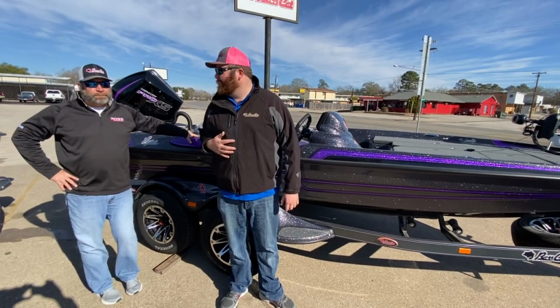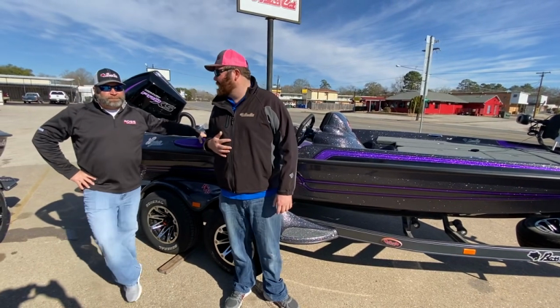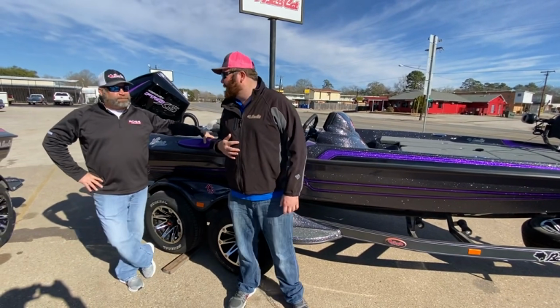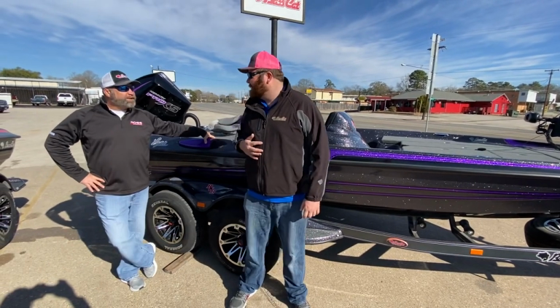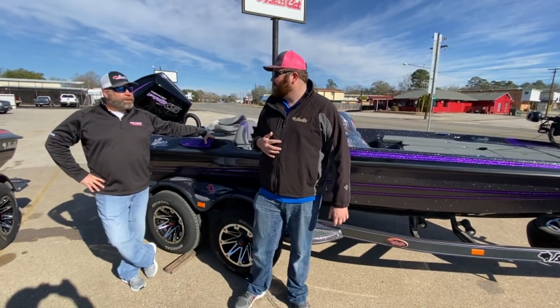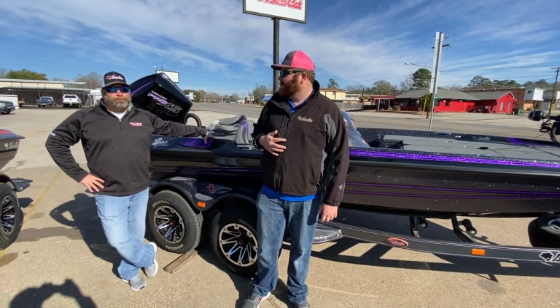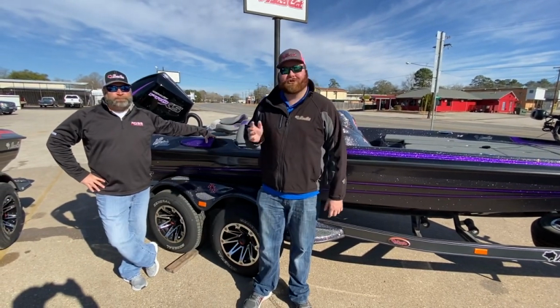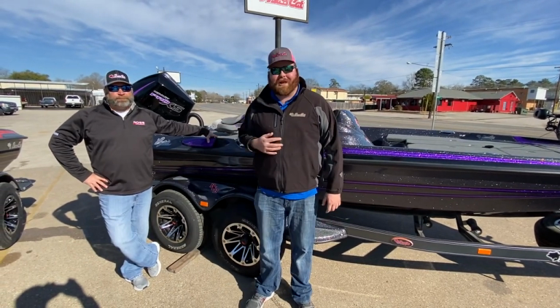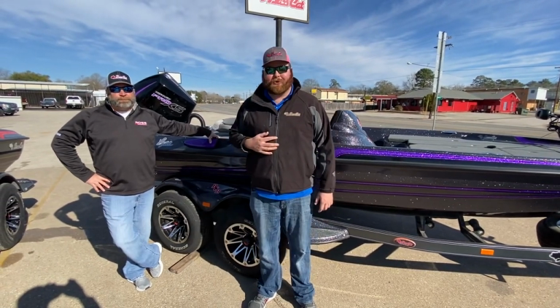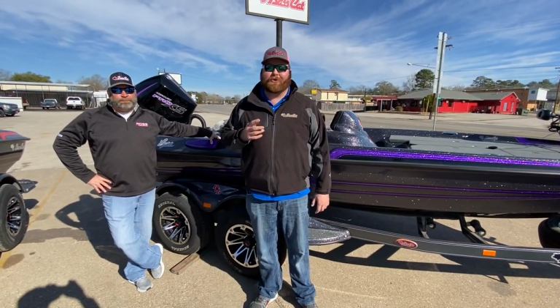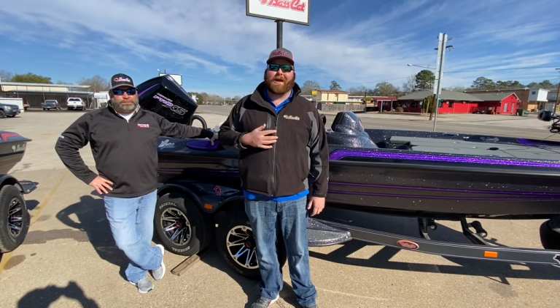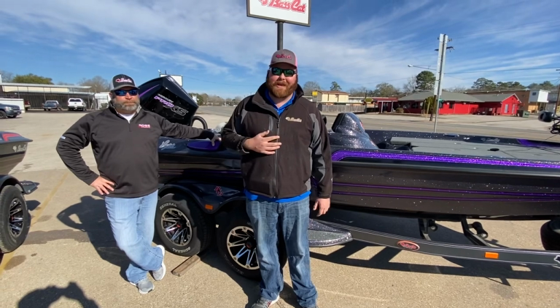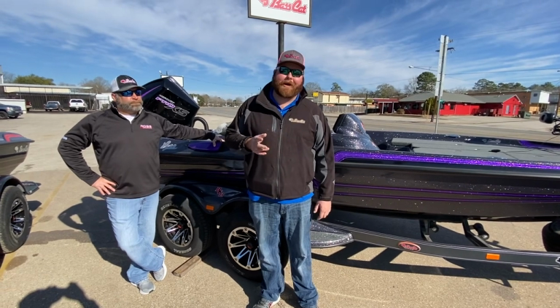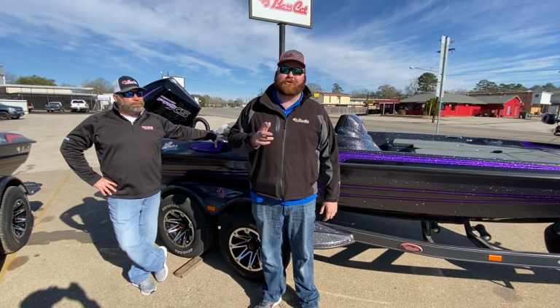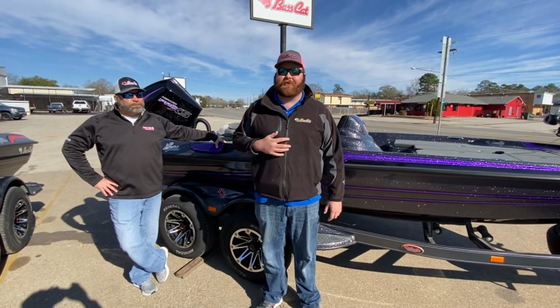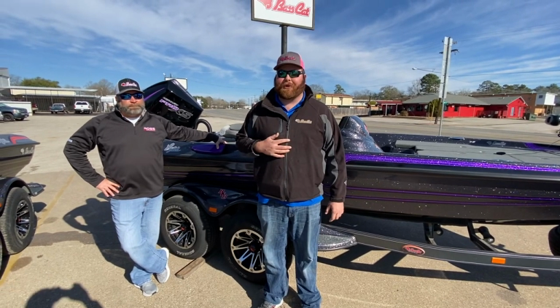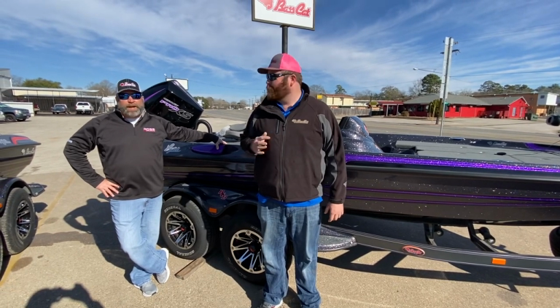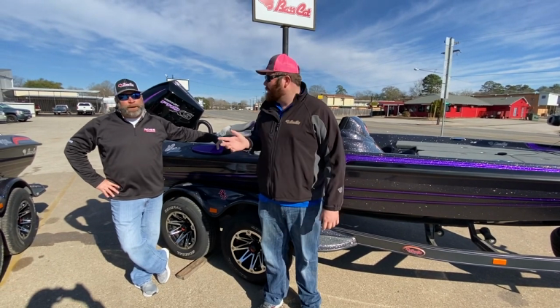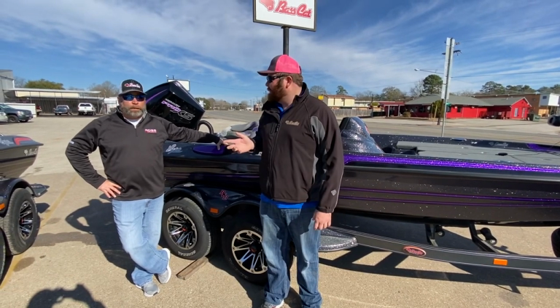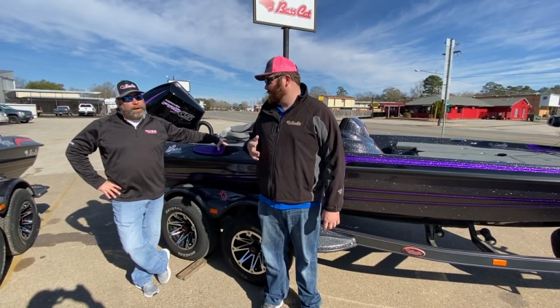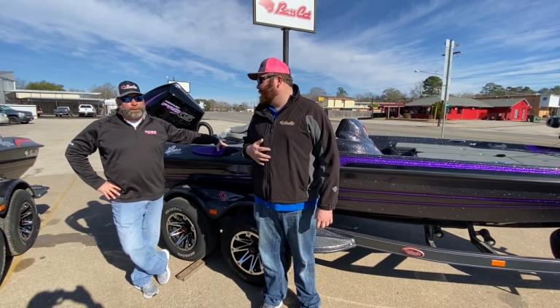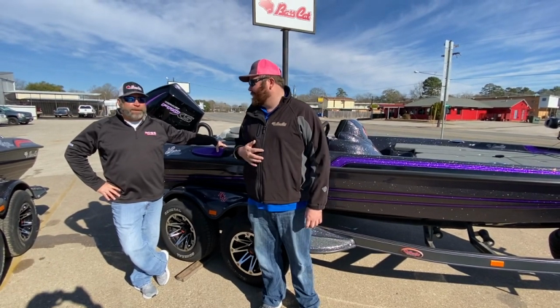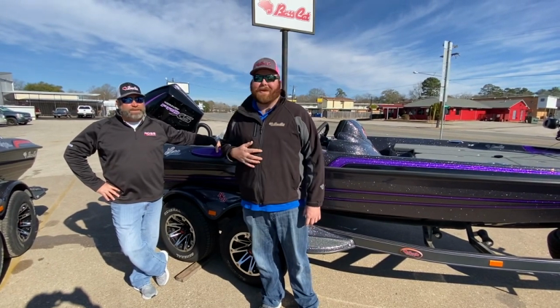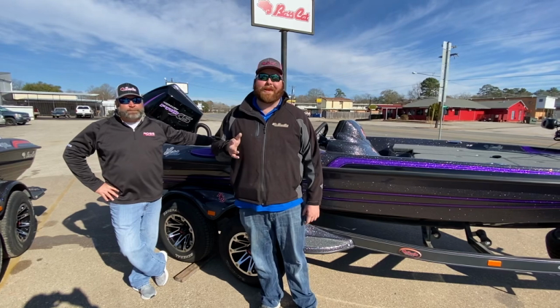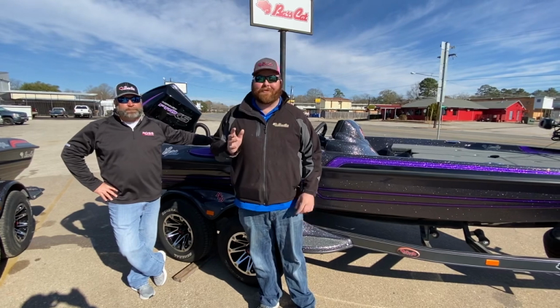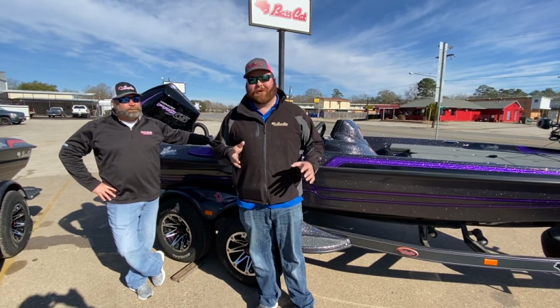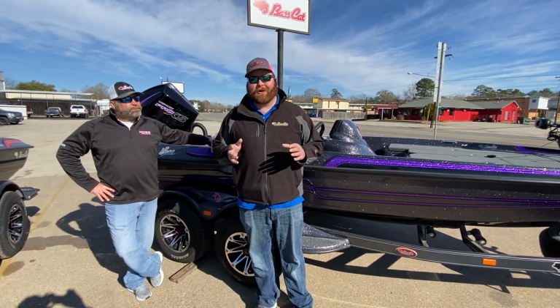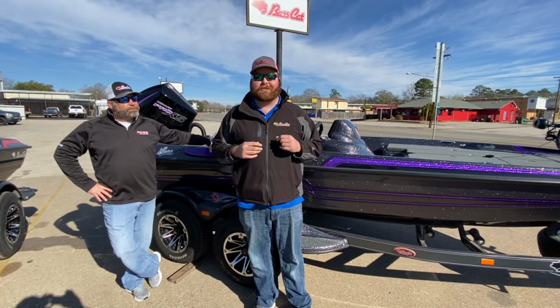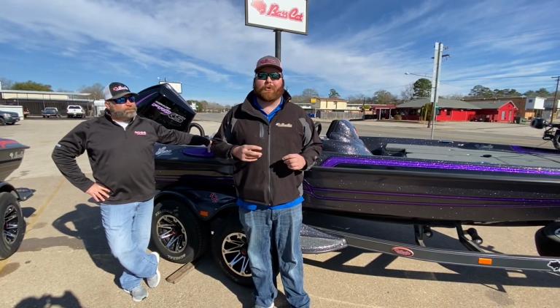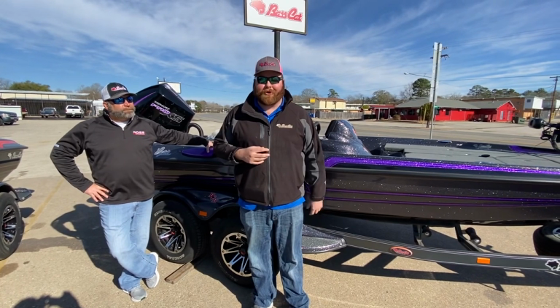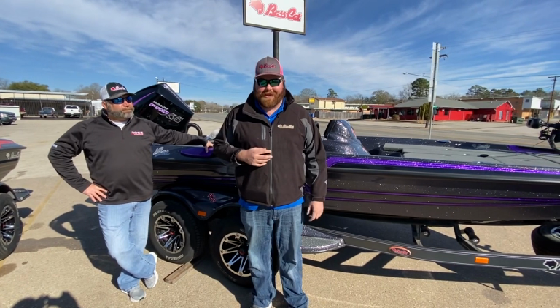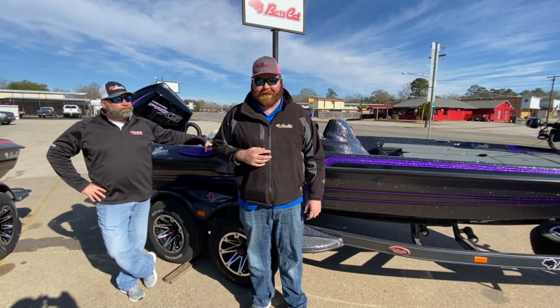What boat are we standing beside? This is the ERA — a 2021 Bass Cat ERA powered by a 250 Pro XS. It's a quick boat, very fast. The ERA, if you don't know, is the sports car of the Bass Cat lineup.